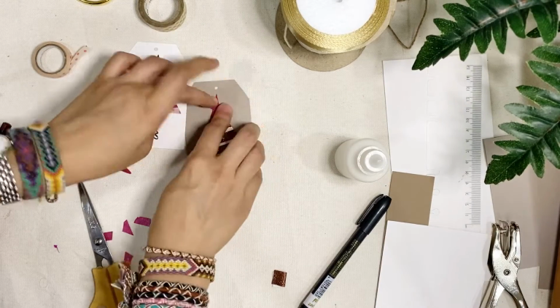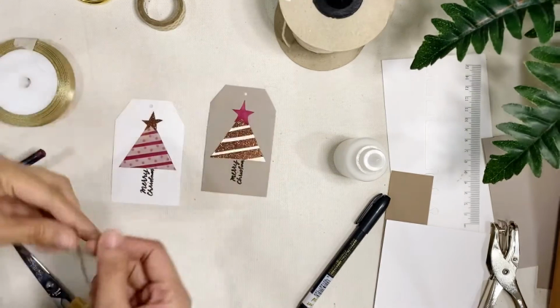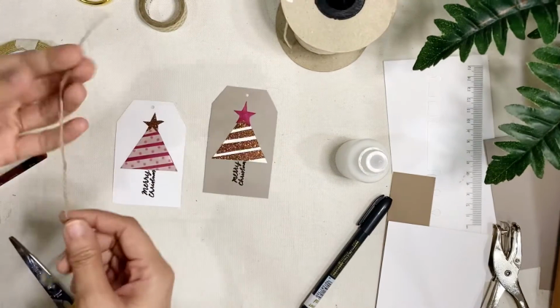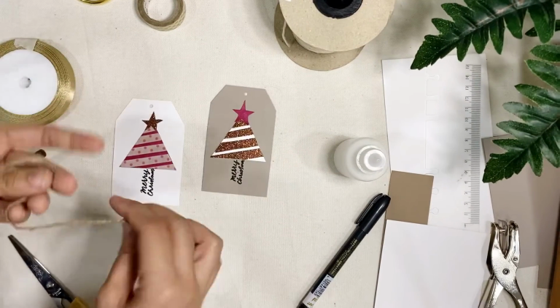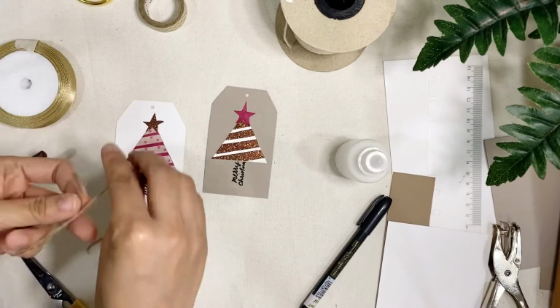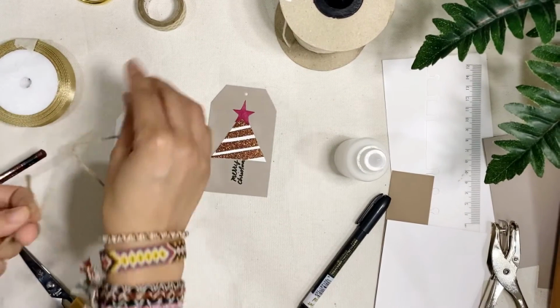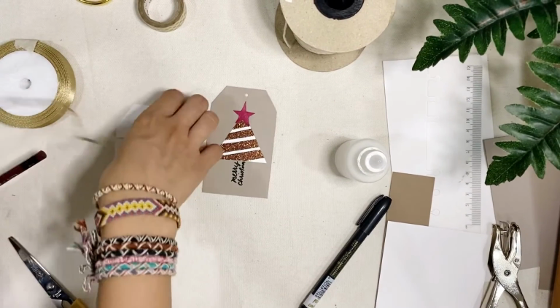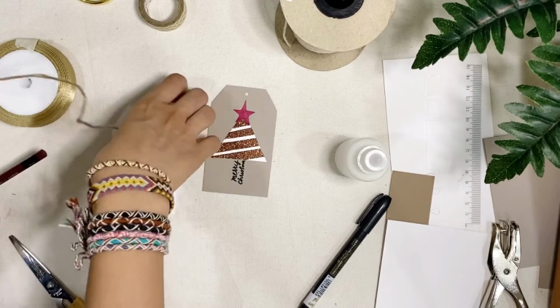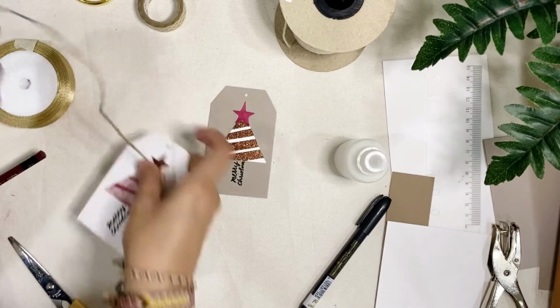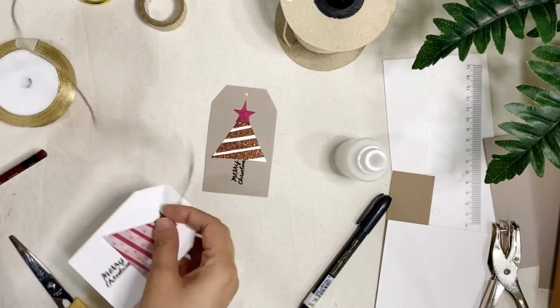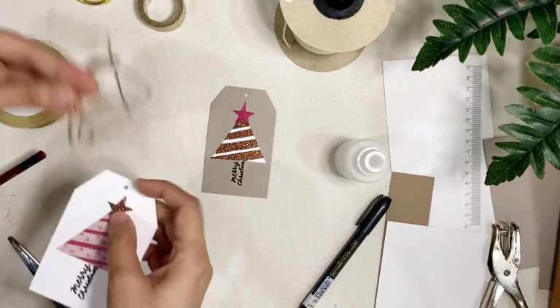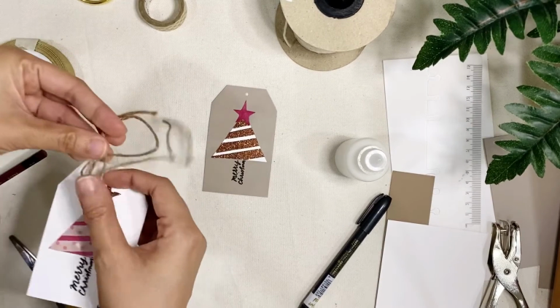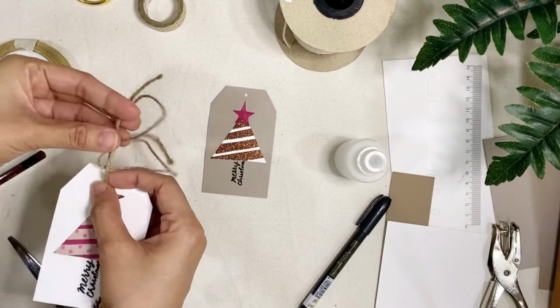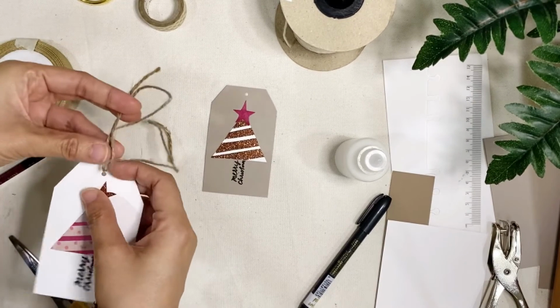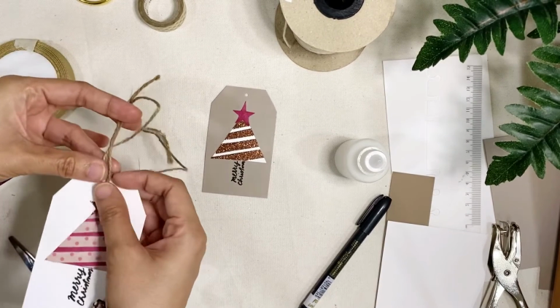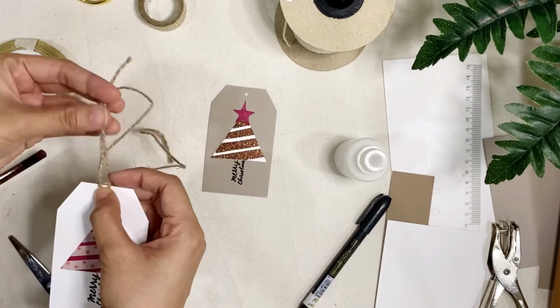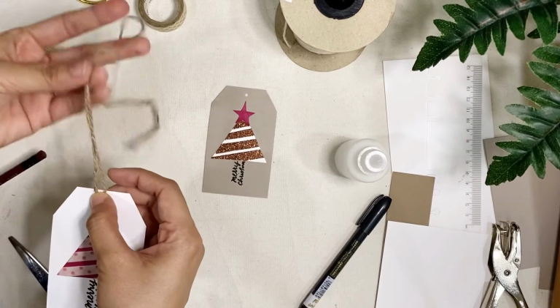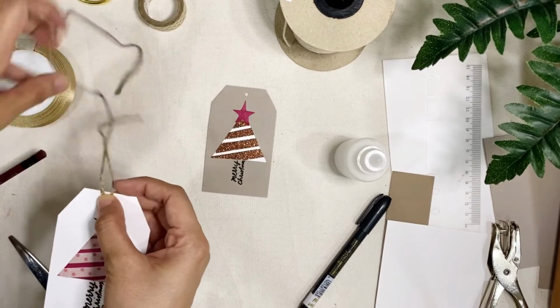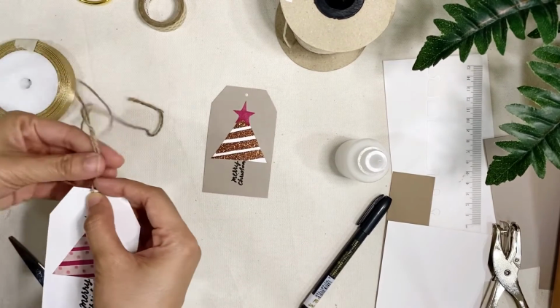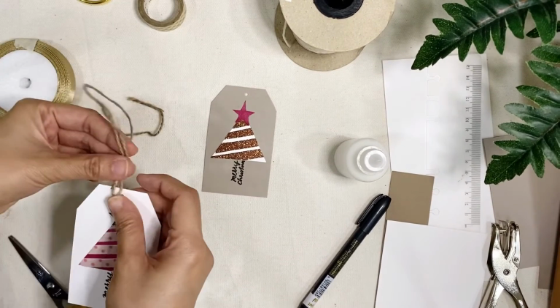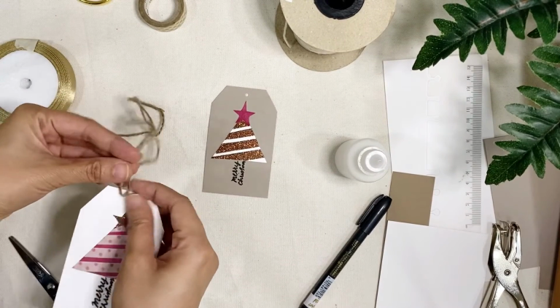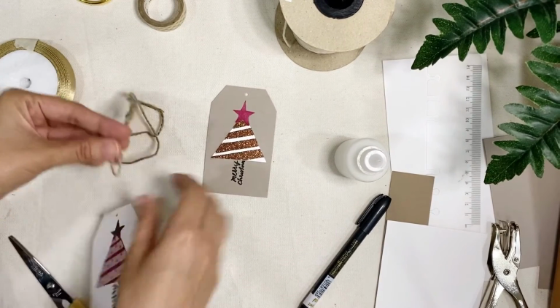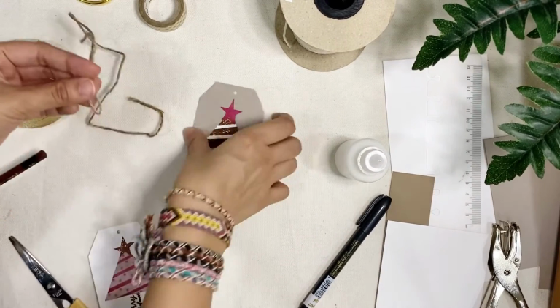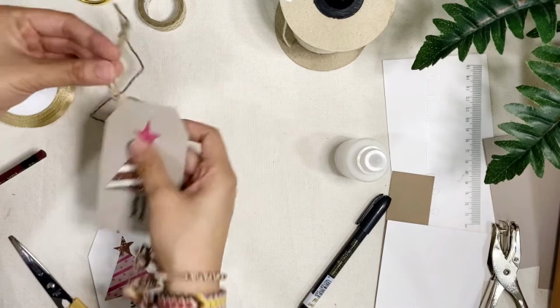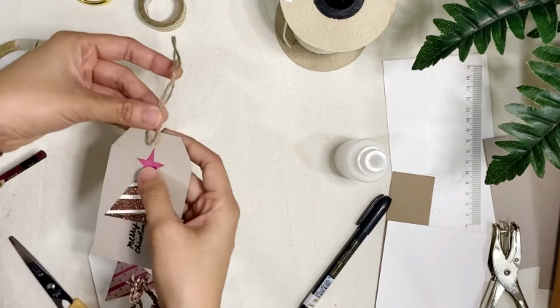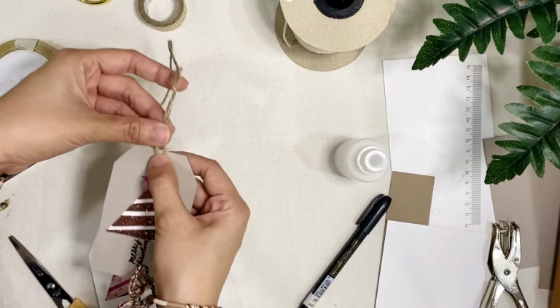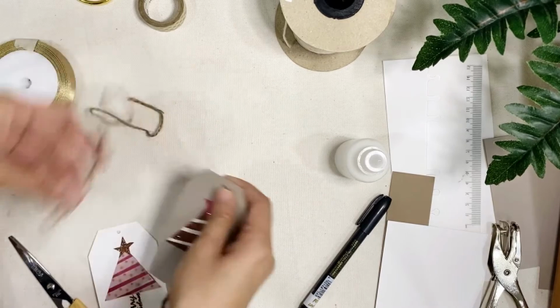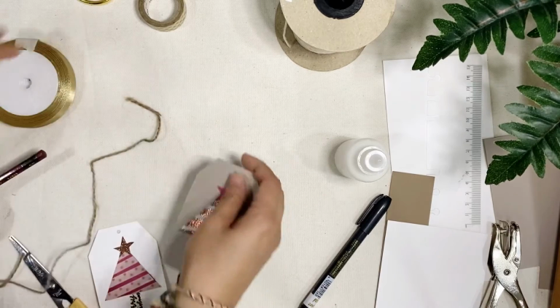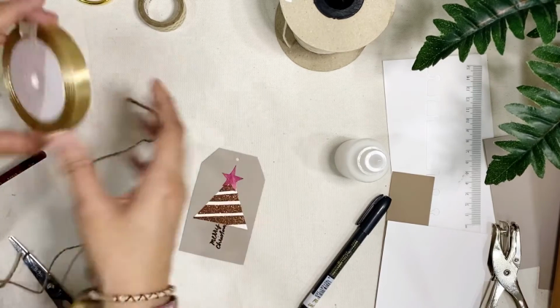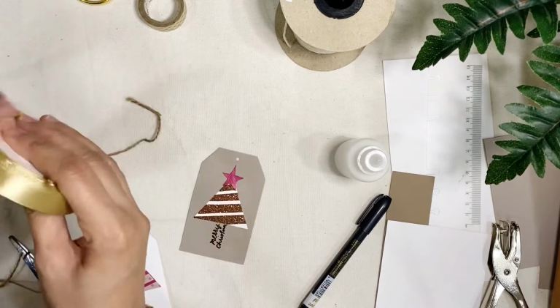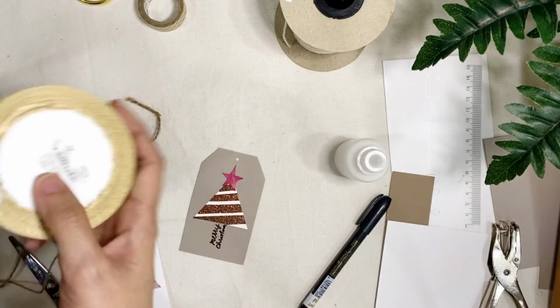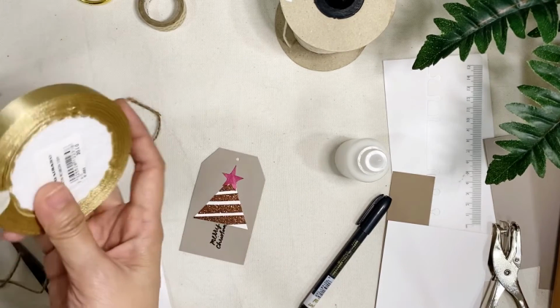Next, you're just gonna add the twines or ribbon. It's up to you whether you want to use jute twines or a ribbon.